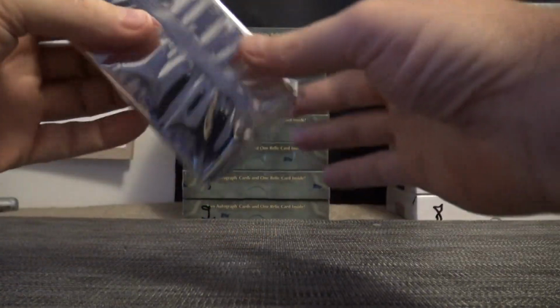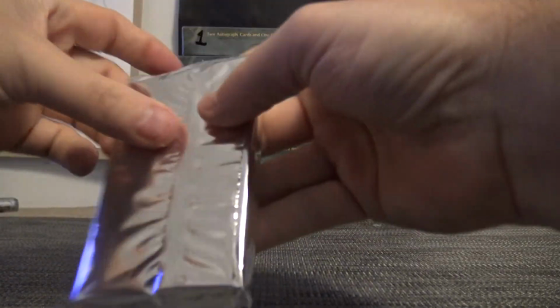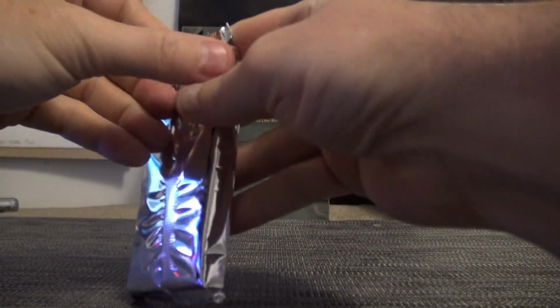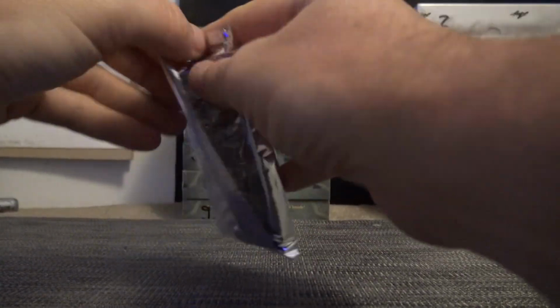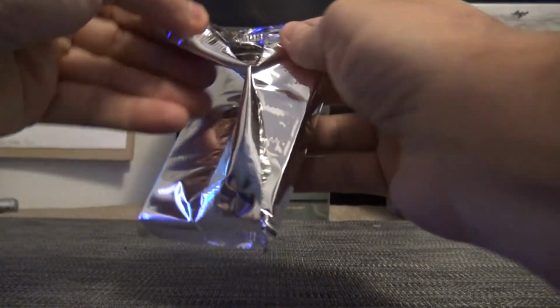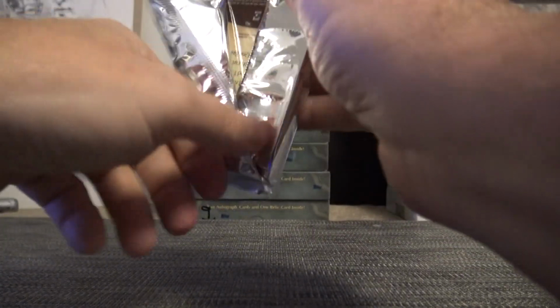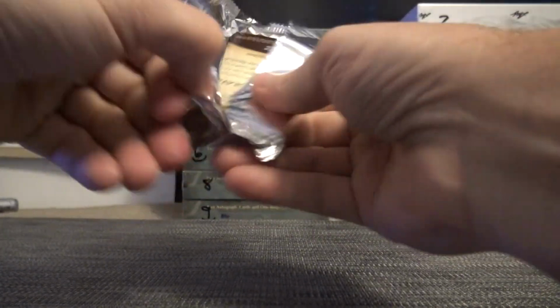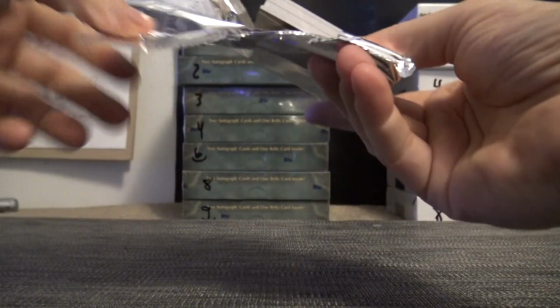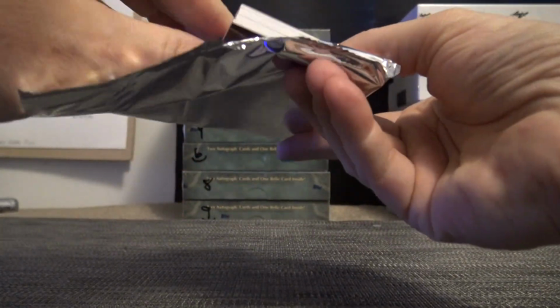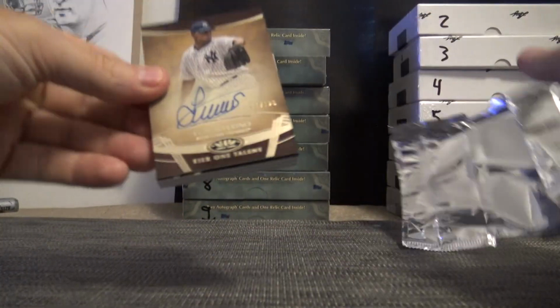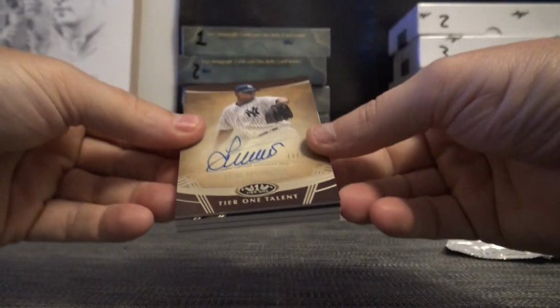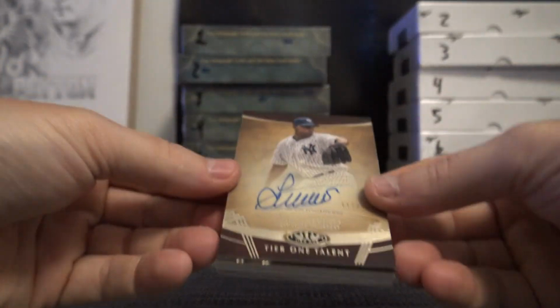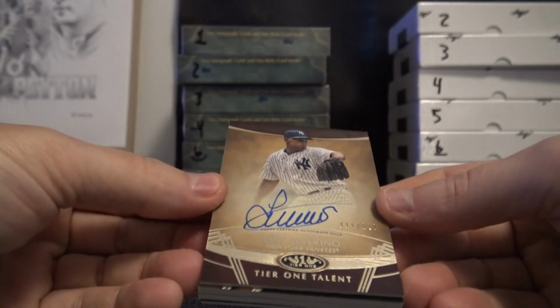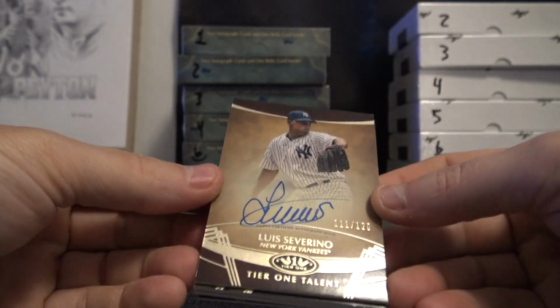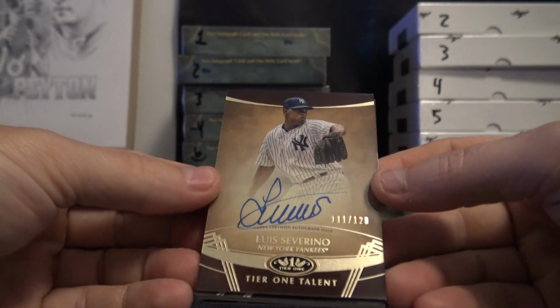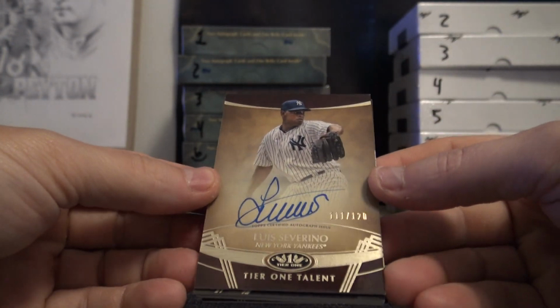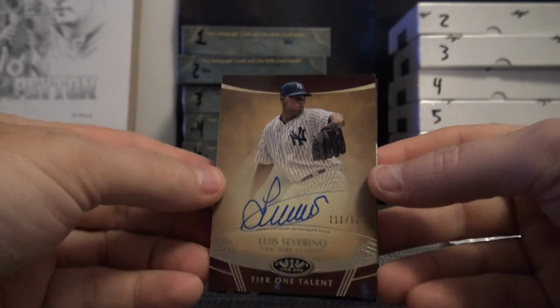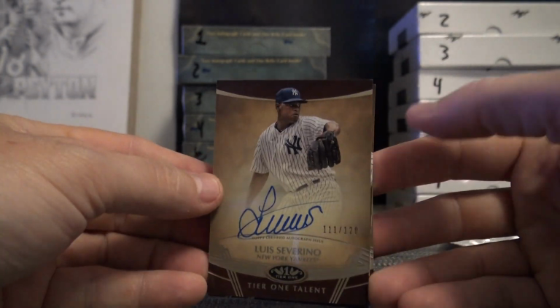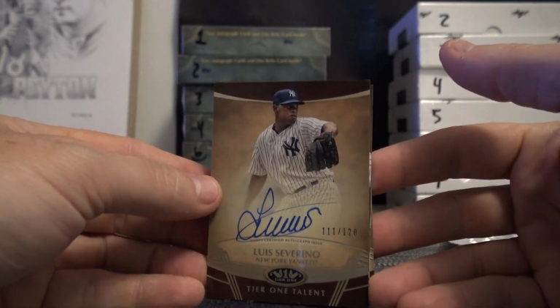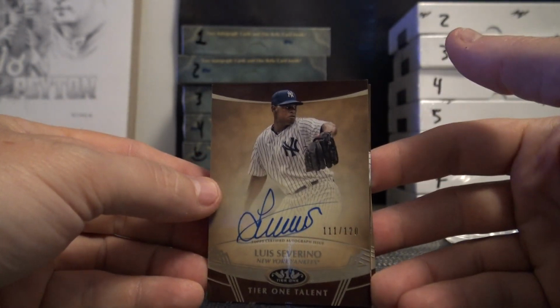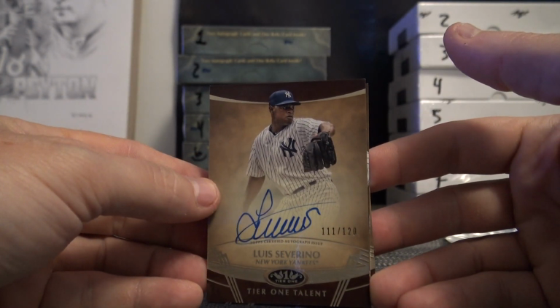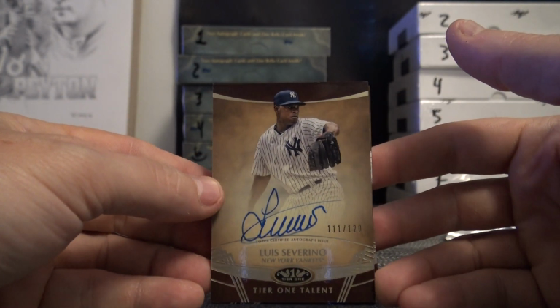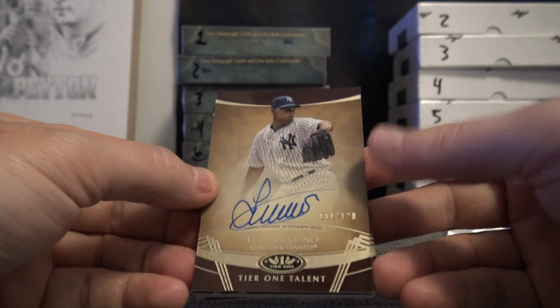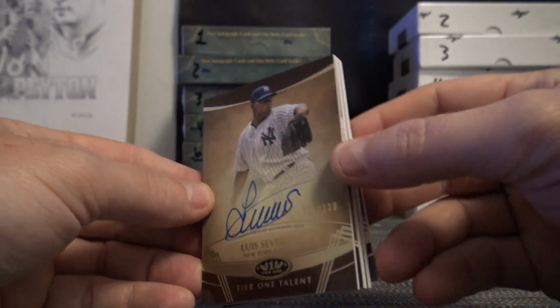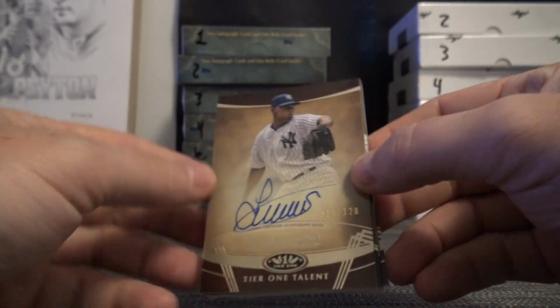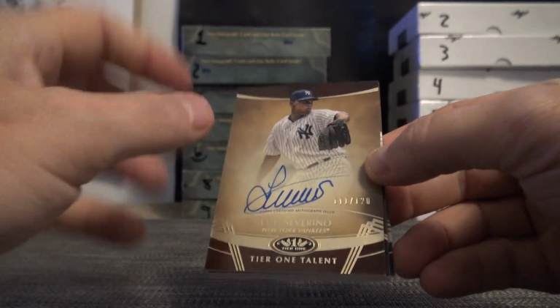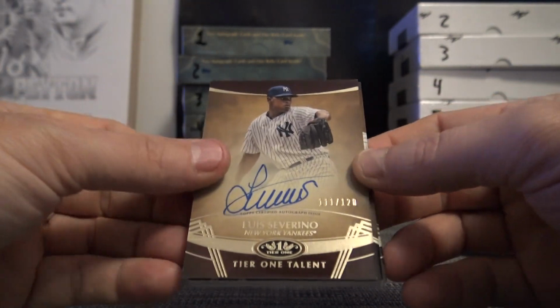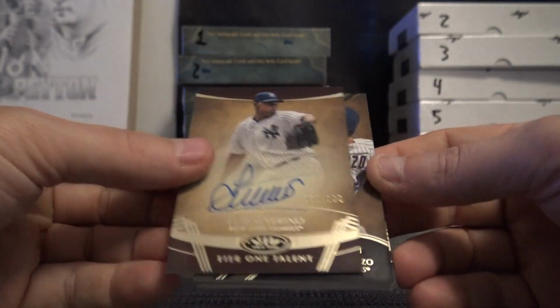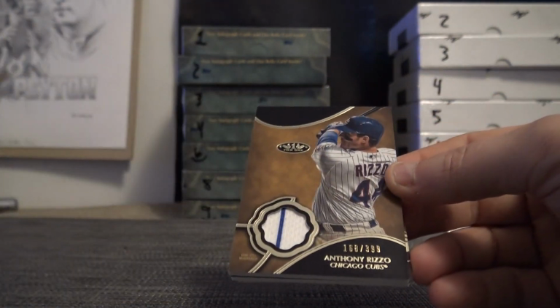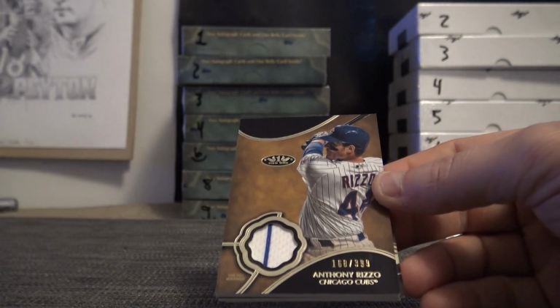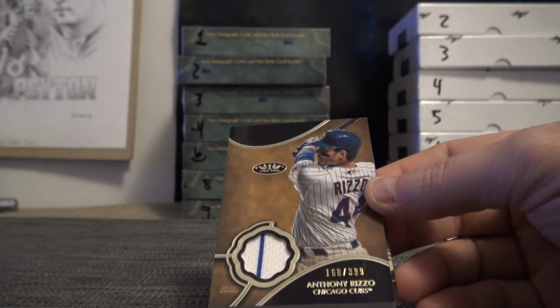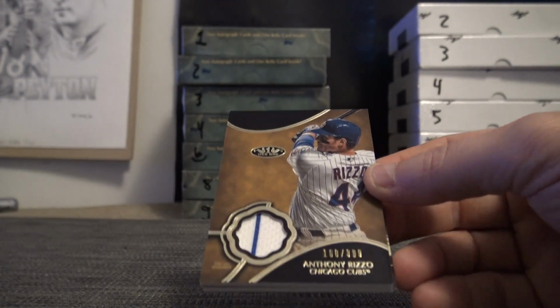Box 2. Congratulations, you have Luis Severino. We actually got his jumbo patch autograph out of this case — it's a Luis Severino hot case.